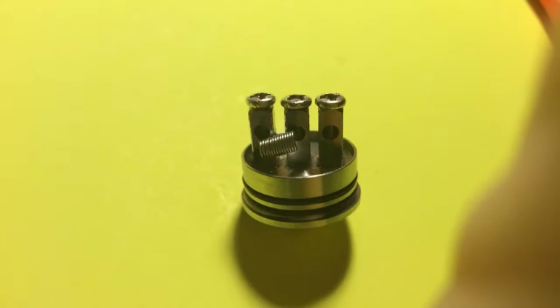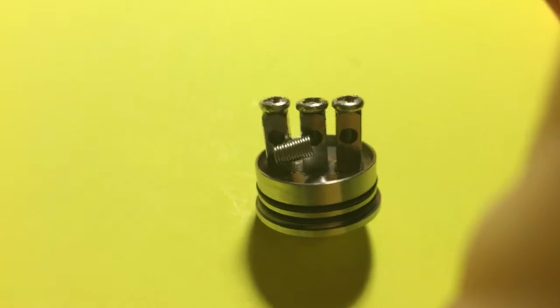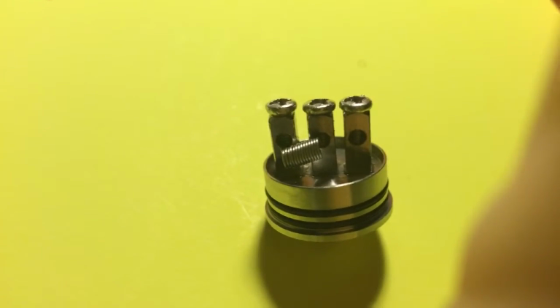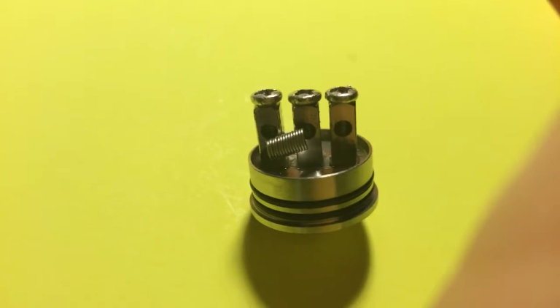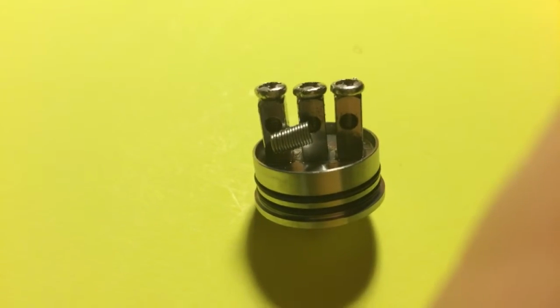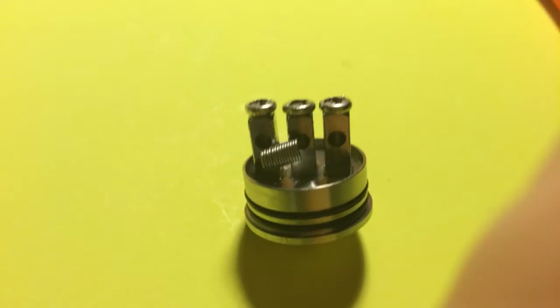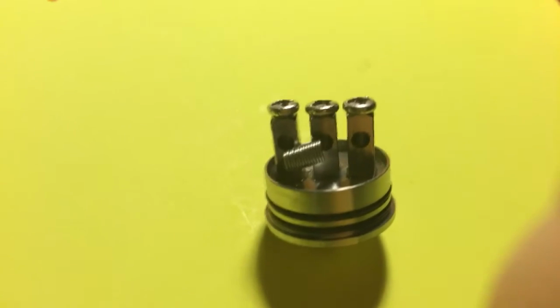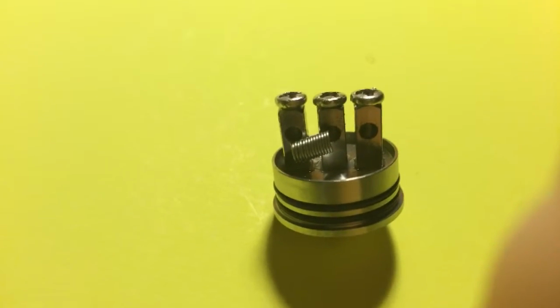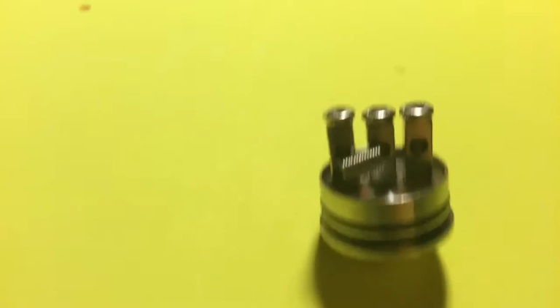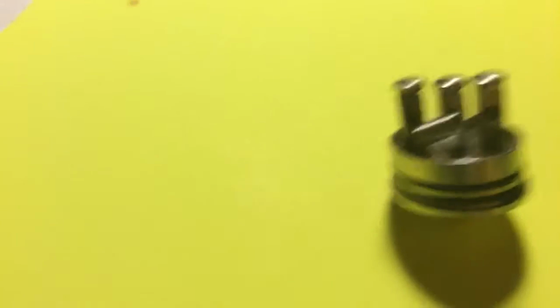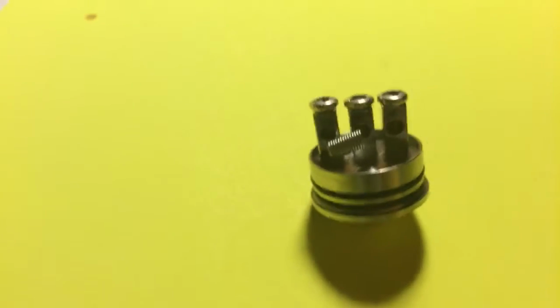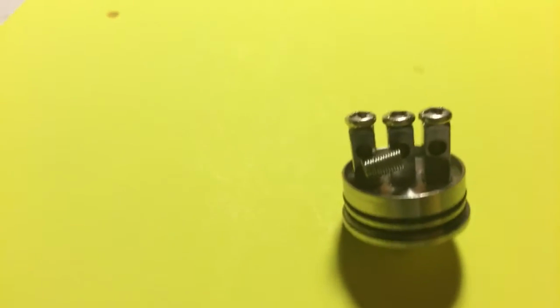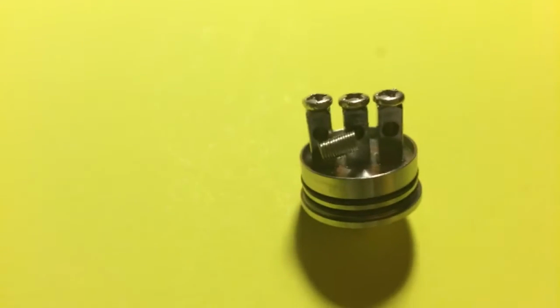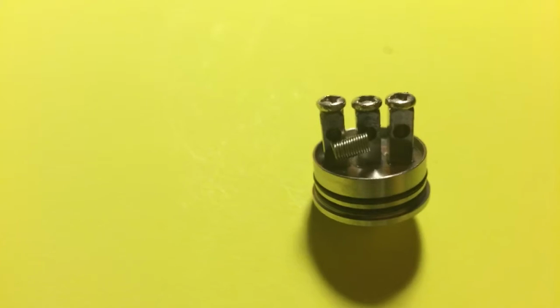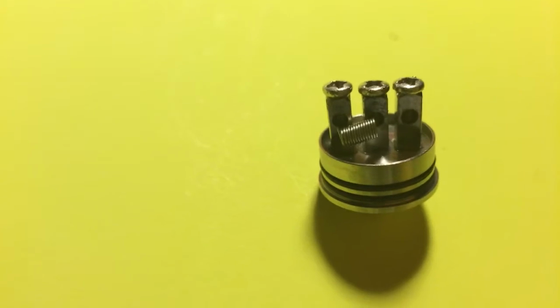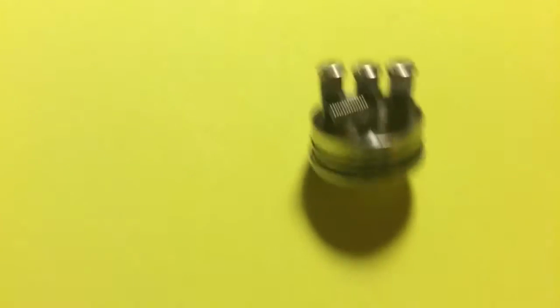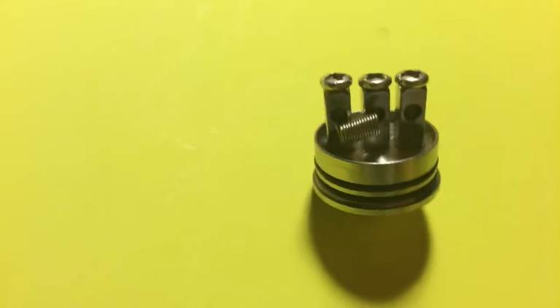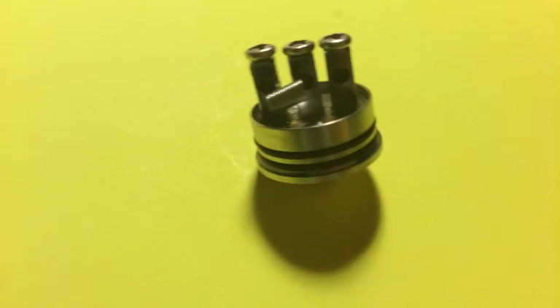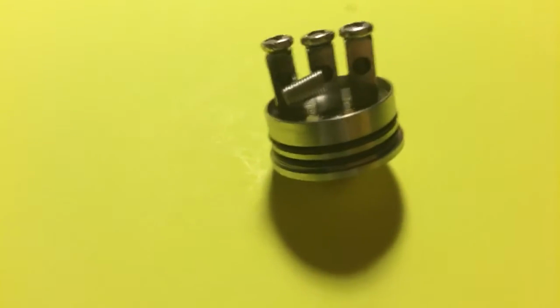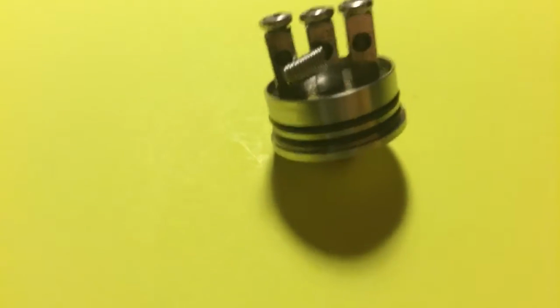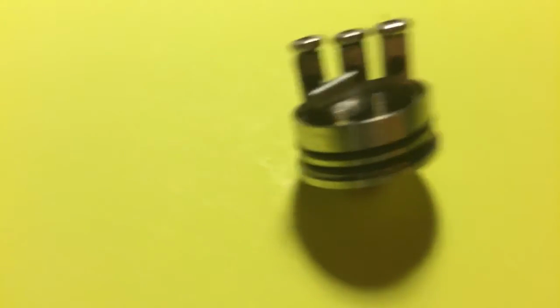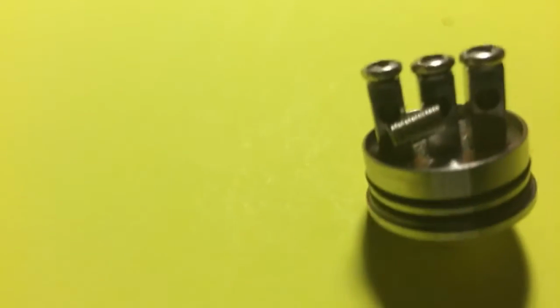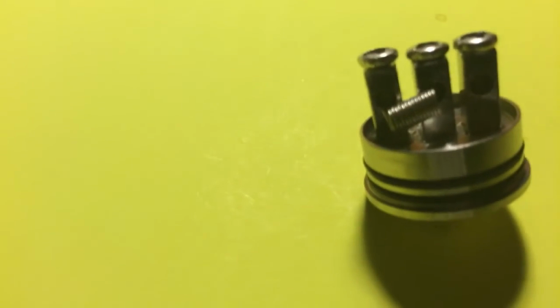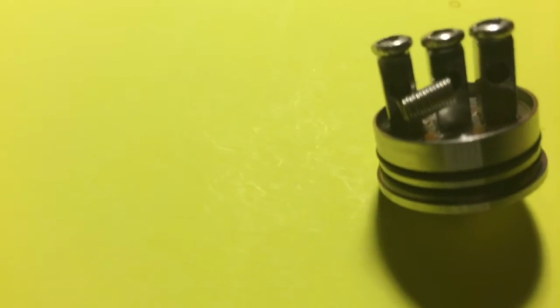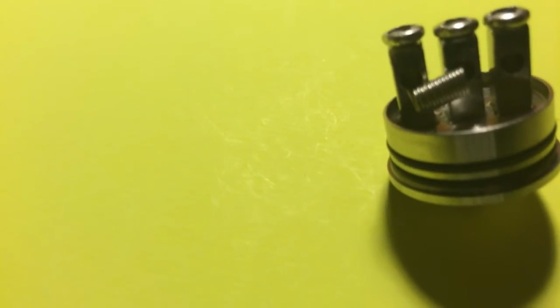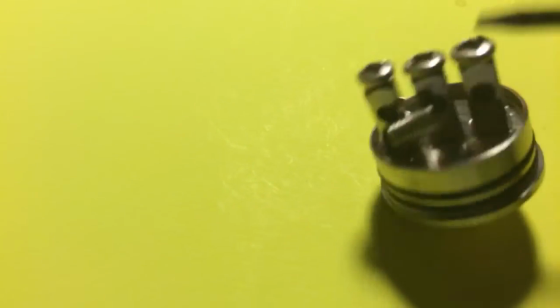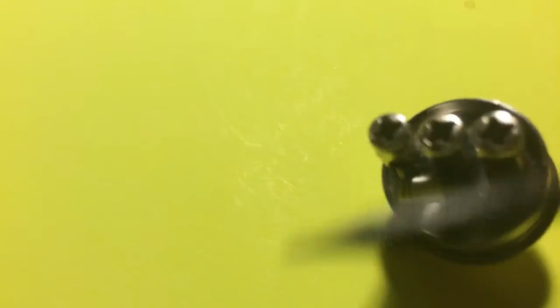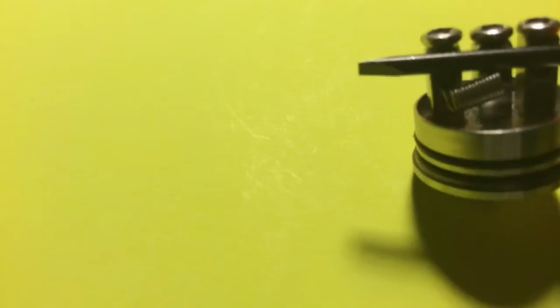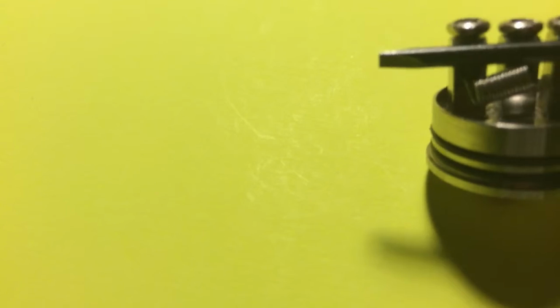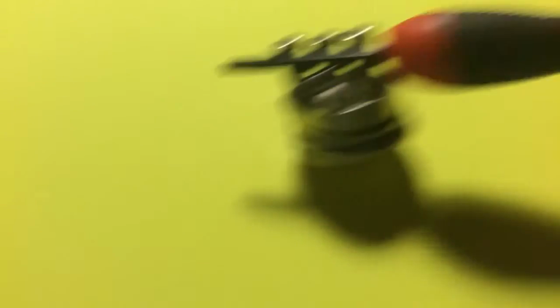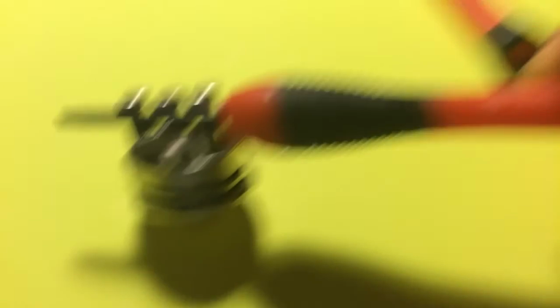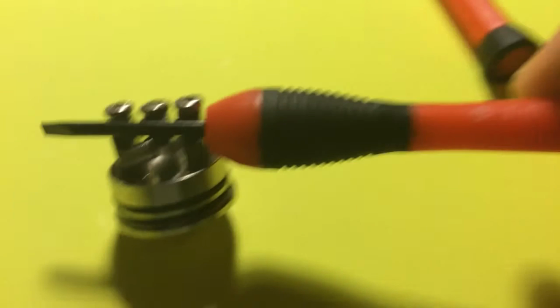Now obviously this is not a perfect parallel build, but it is a pretty good parallel build. I wrapped this around a 2.5 millimeter screwdriver post.